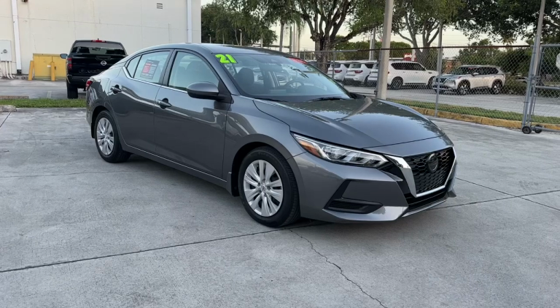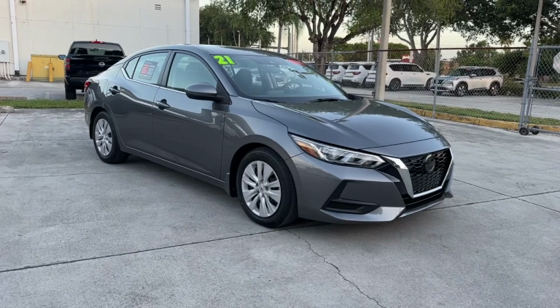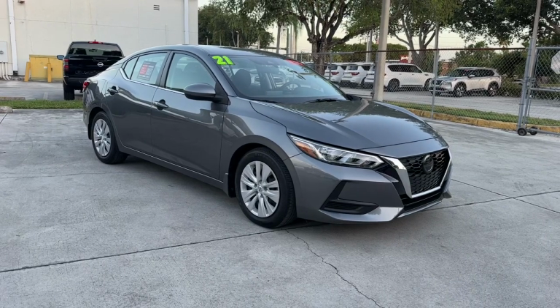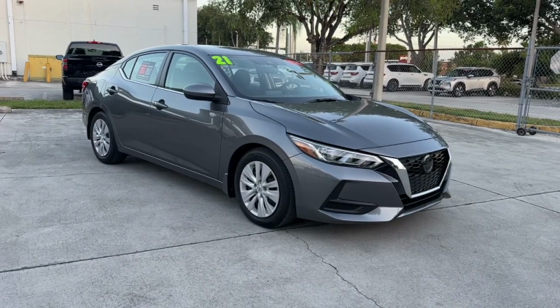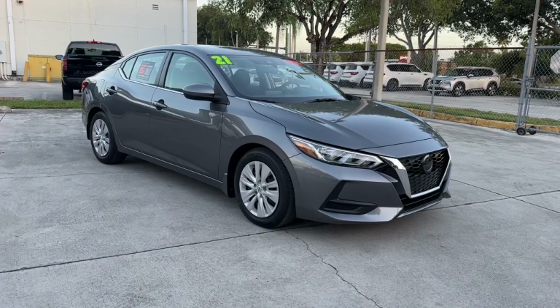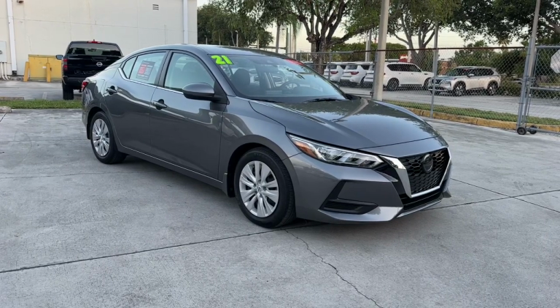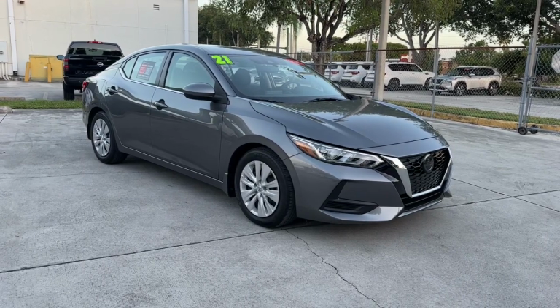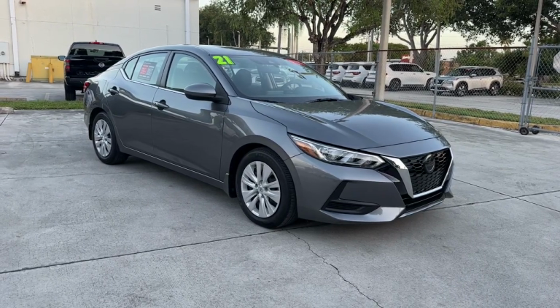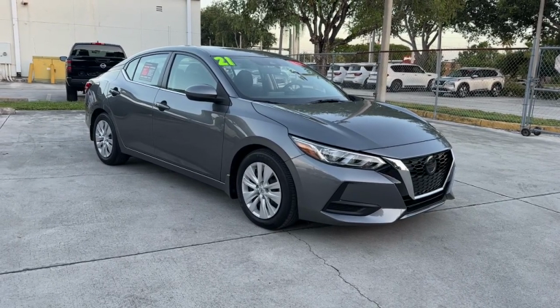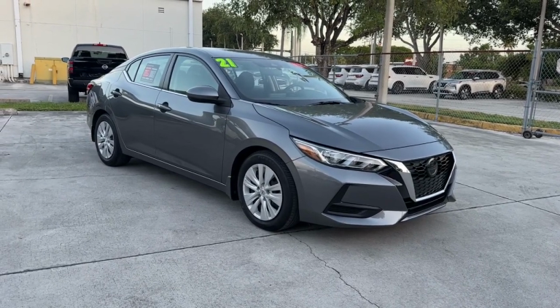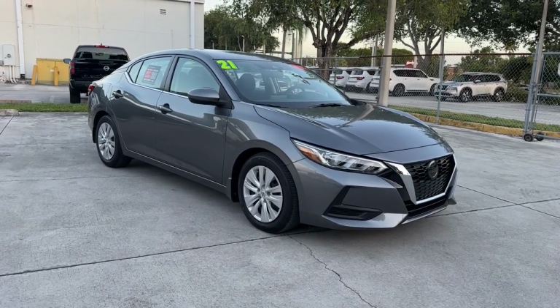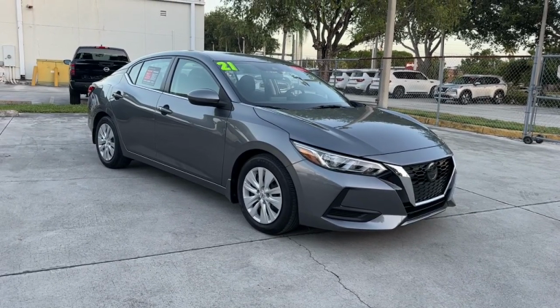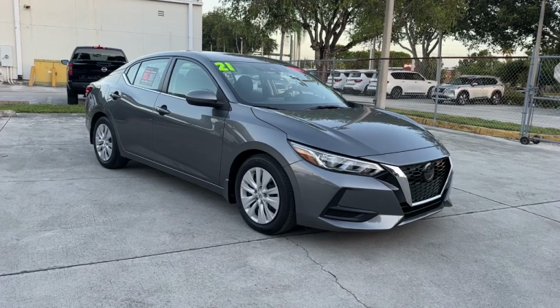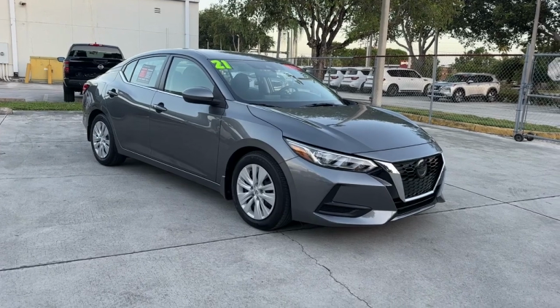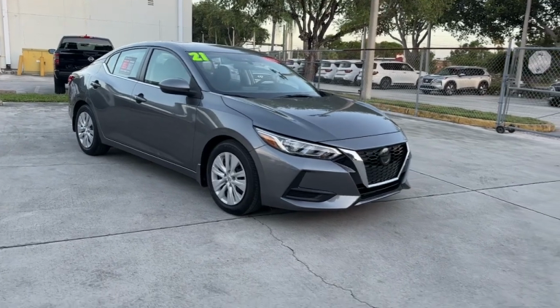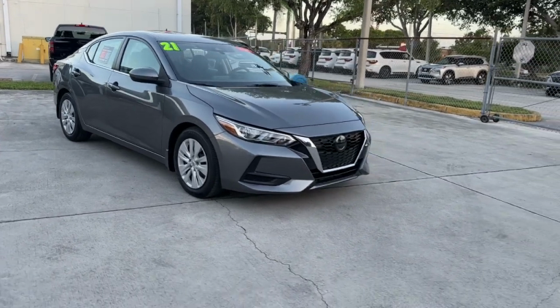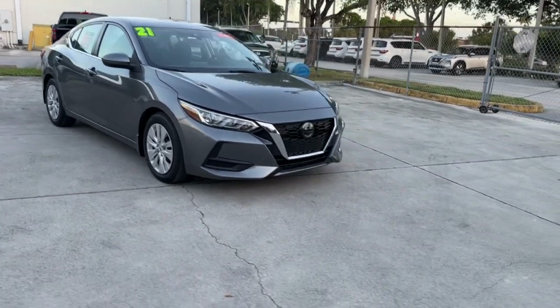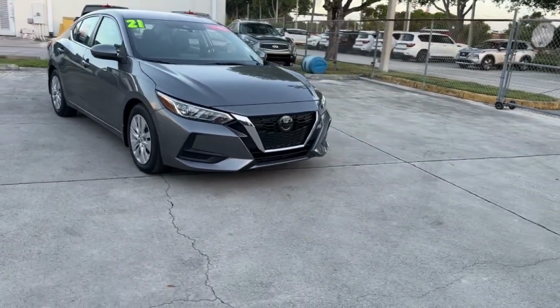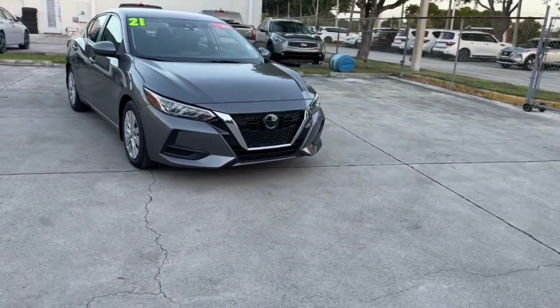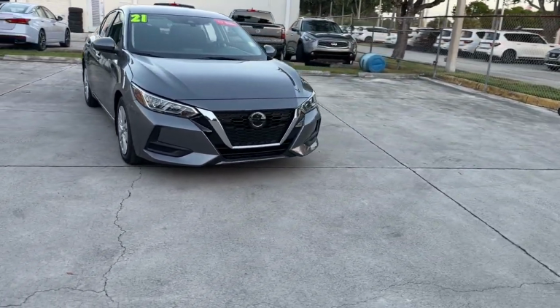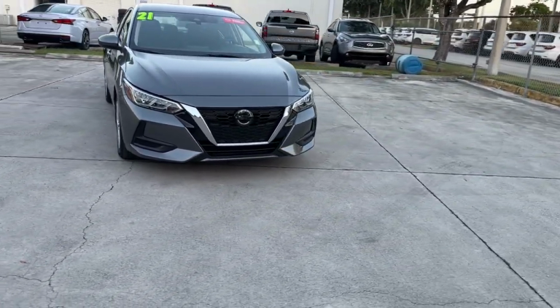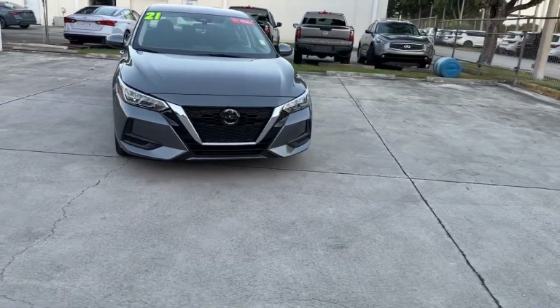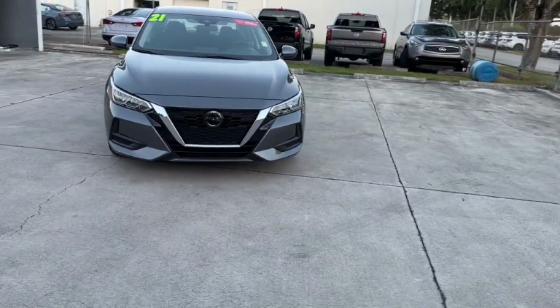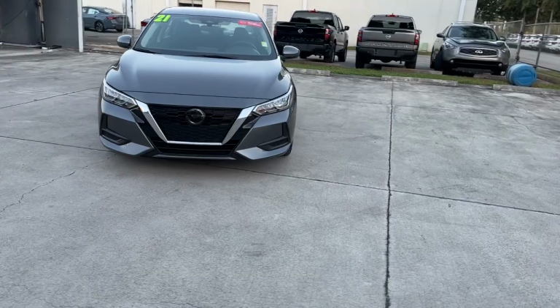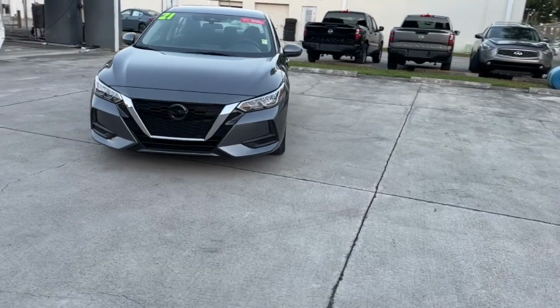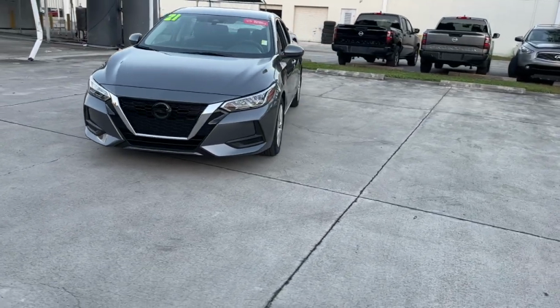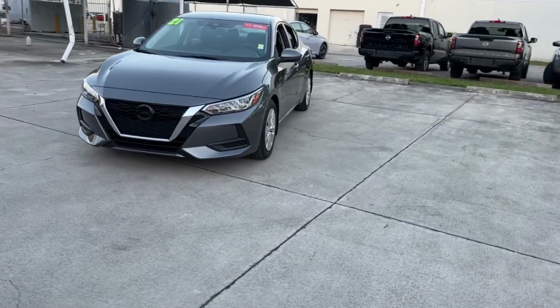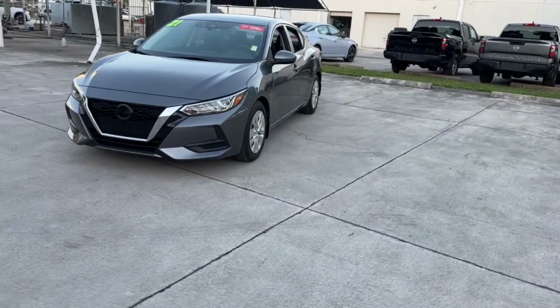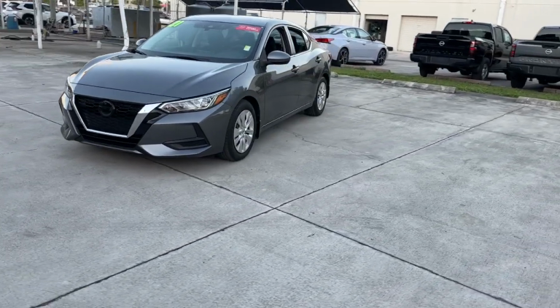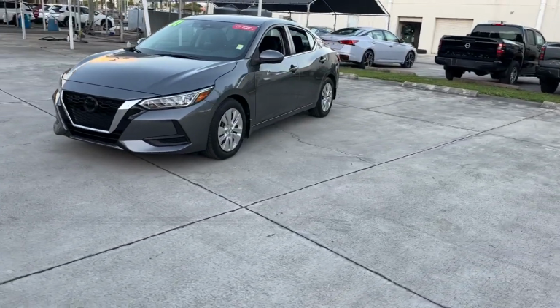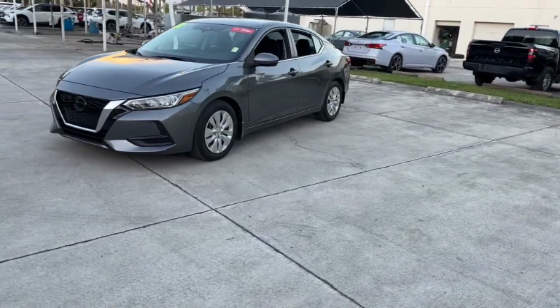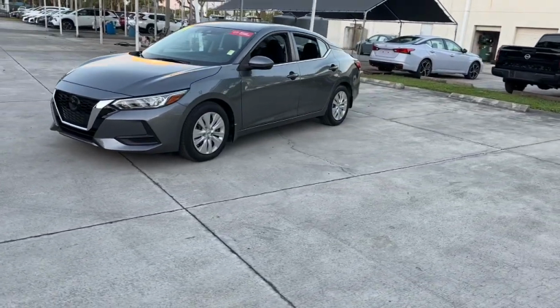Your next car could be the 2021 Nissan Sentra. With less than 20,000 miles on the odometer, this vehicle provides excellent value. Comfort, convenience, safety, and fun are all yours in the sleek and spirited Sentra.